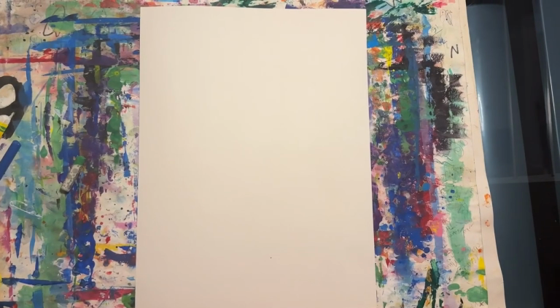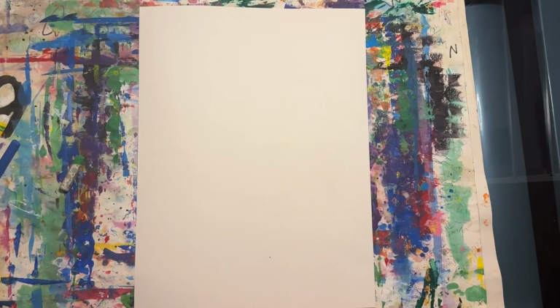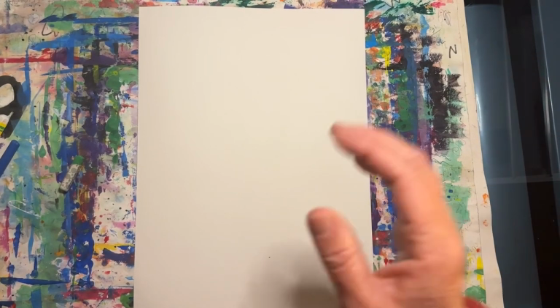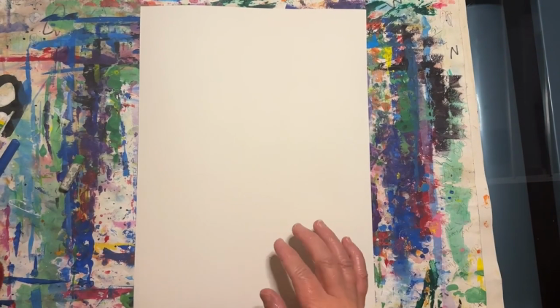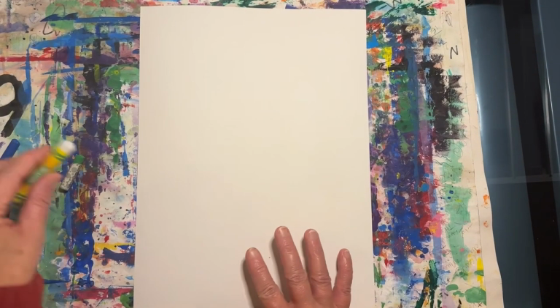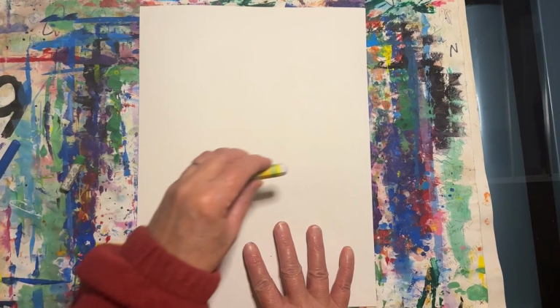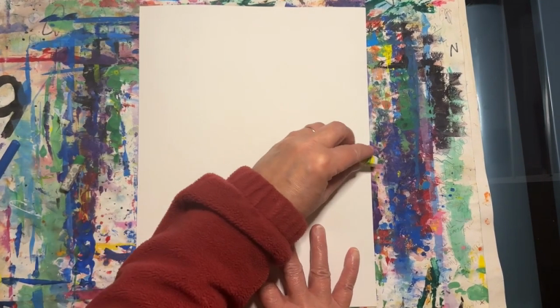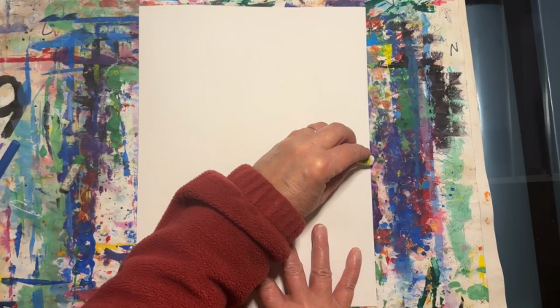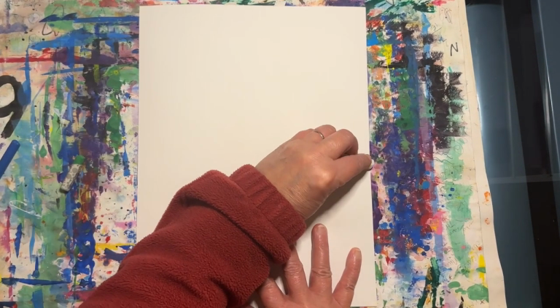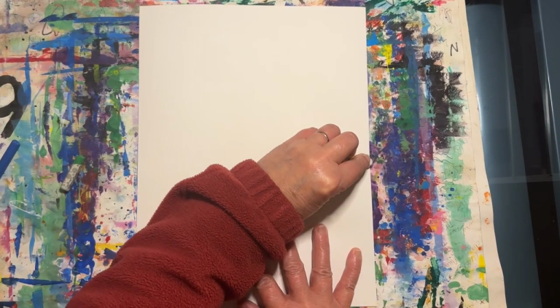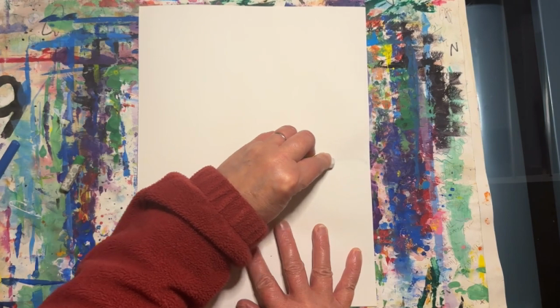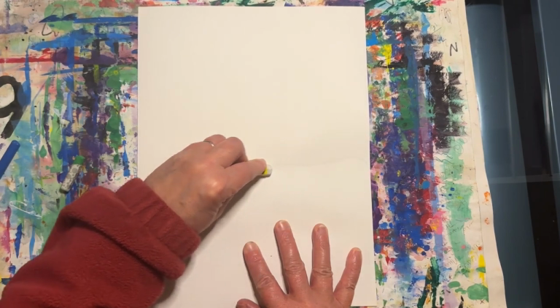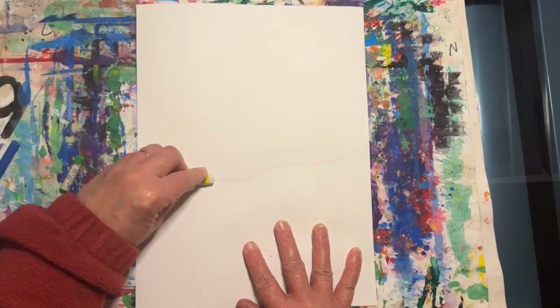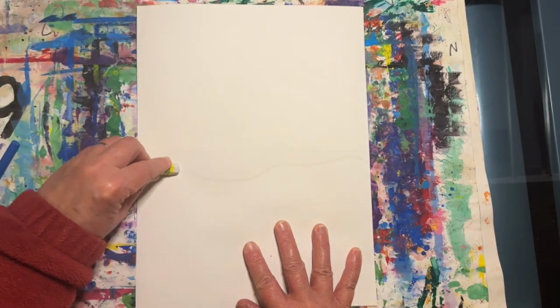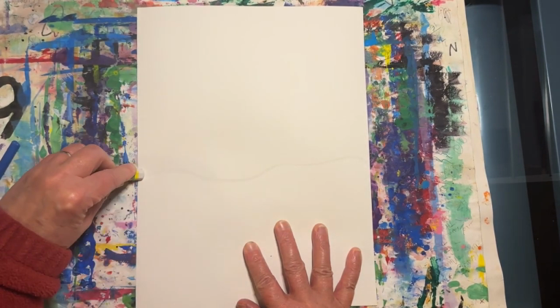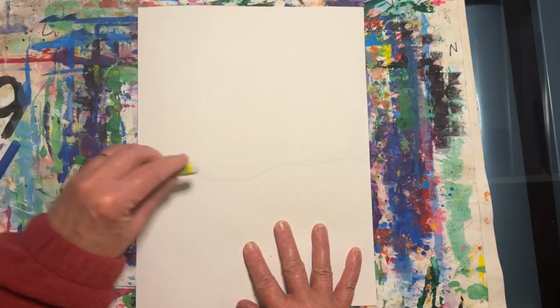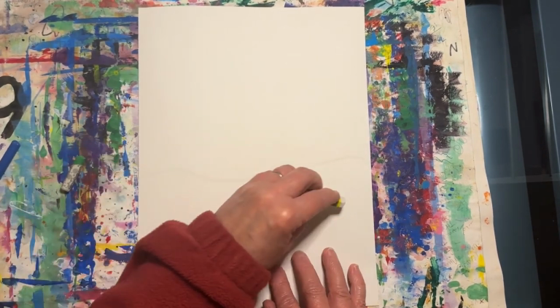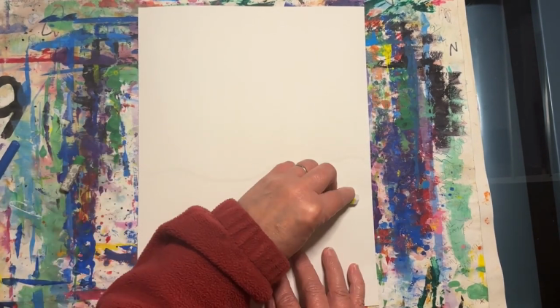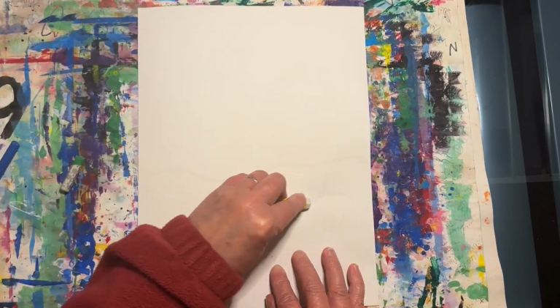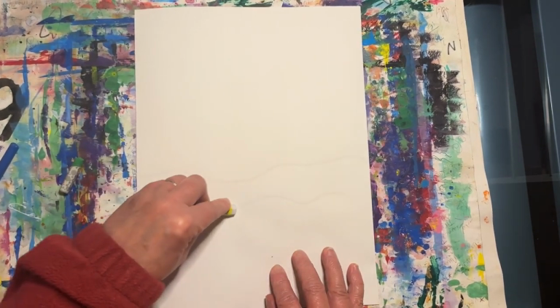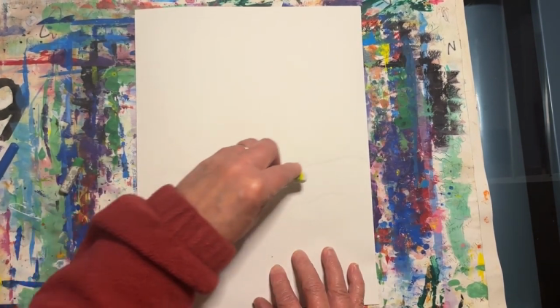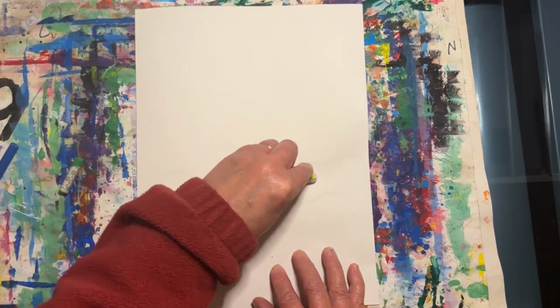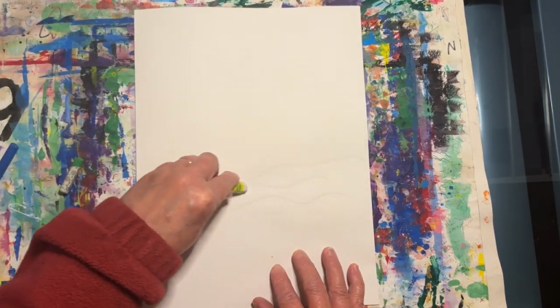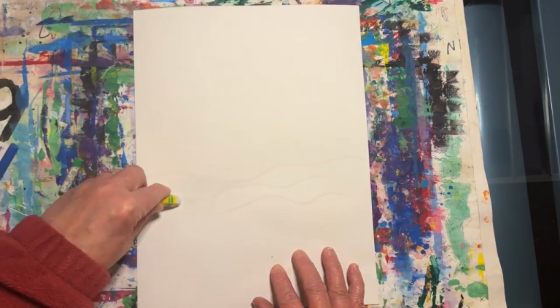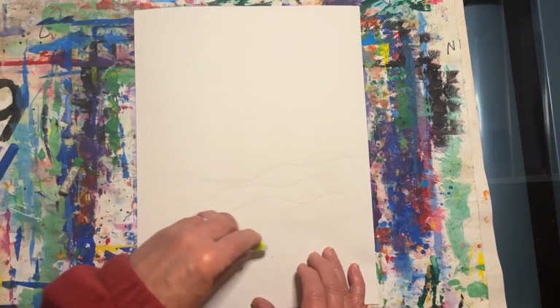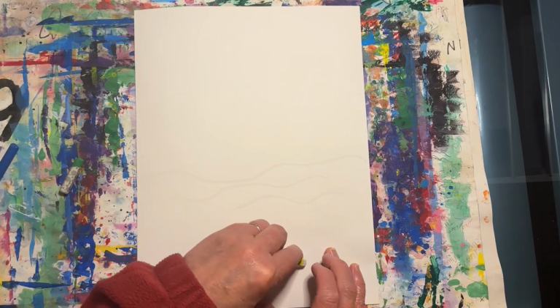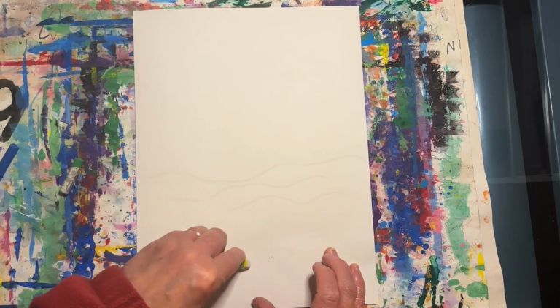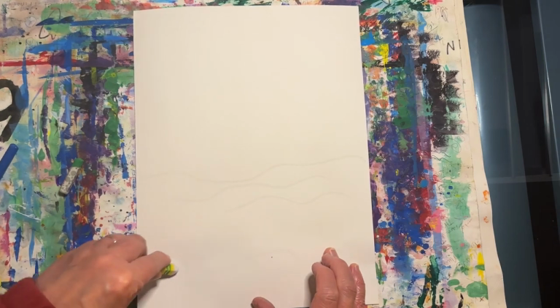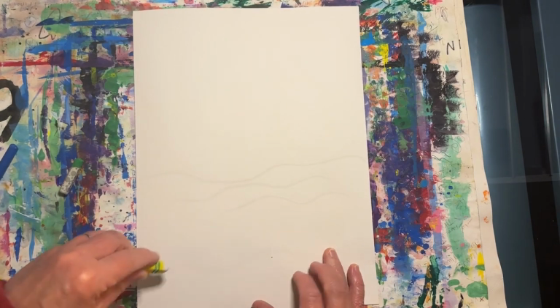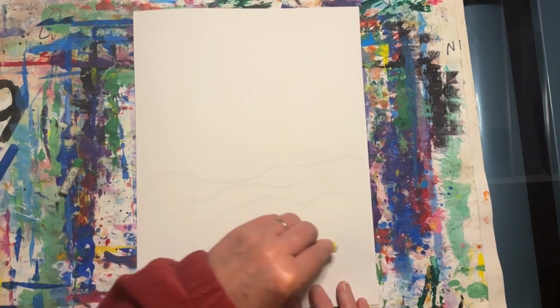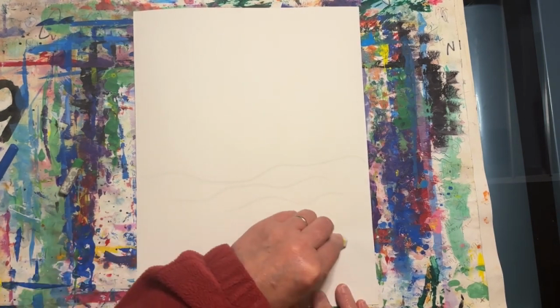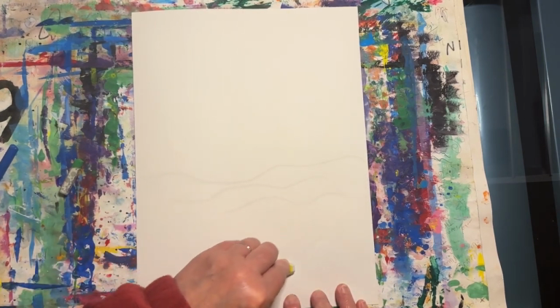Start by using a white oil pastel to create the horizon line somewhere towards the middle of your paper. Then add a few more wavy lines below the horizon line.